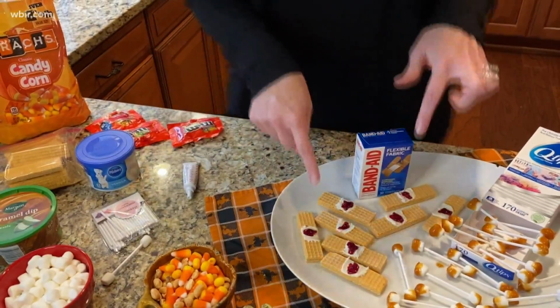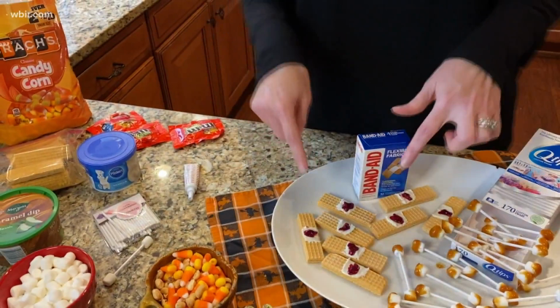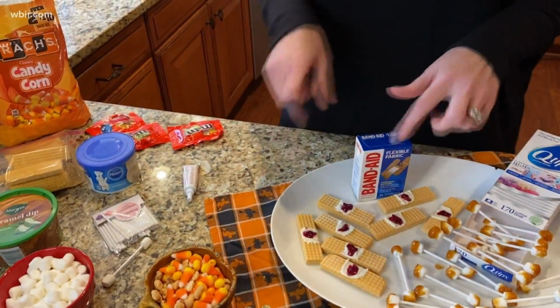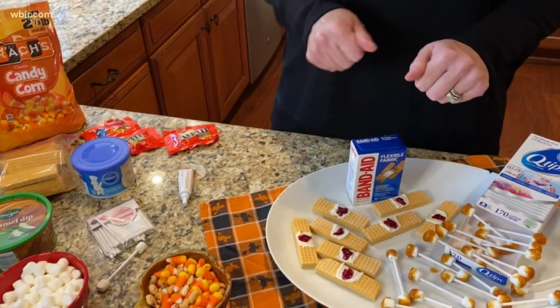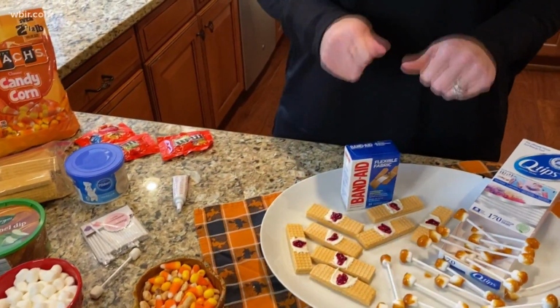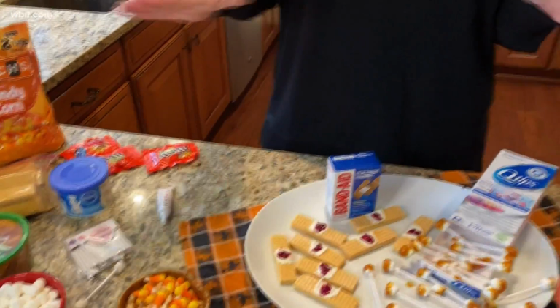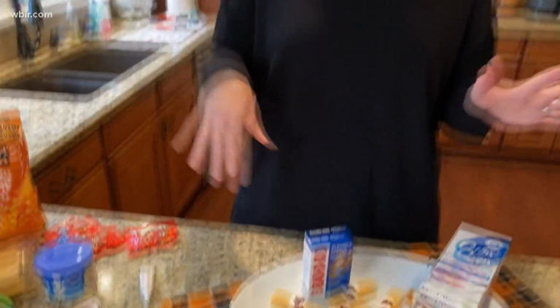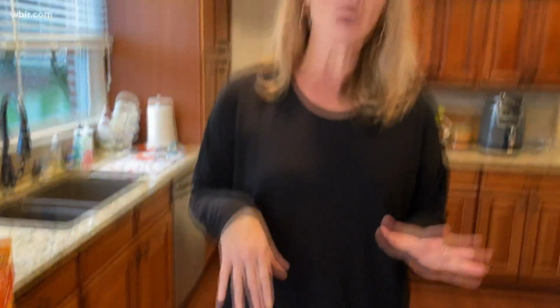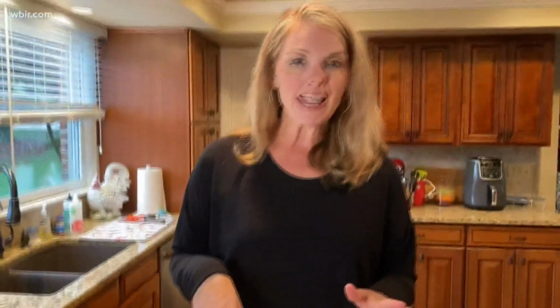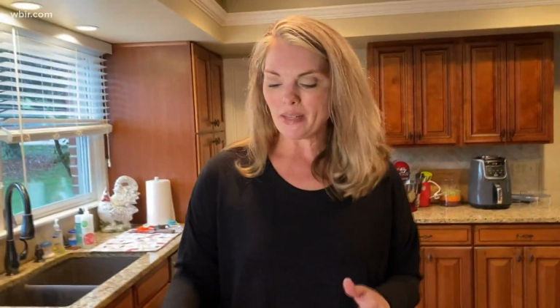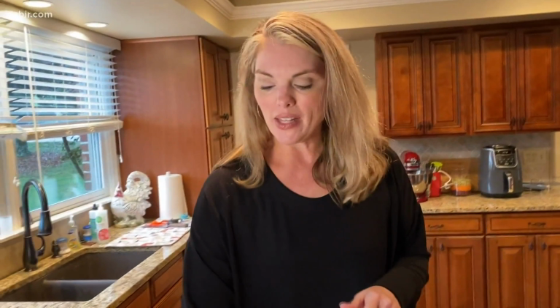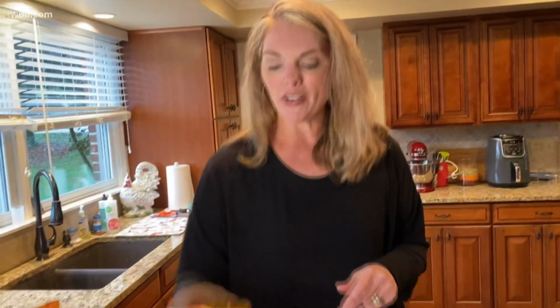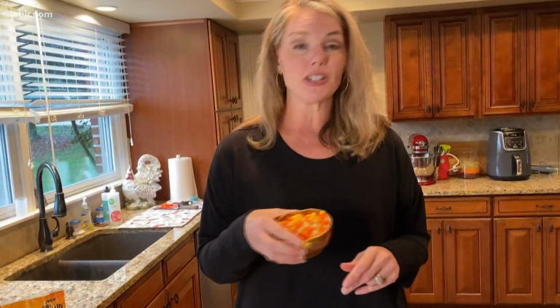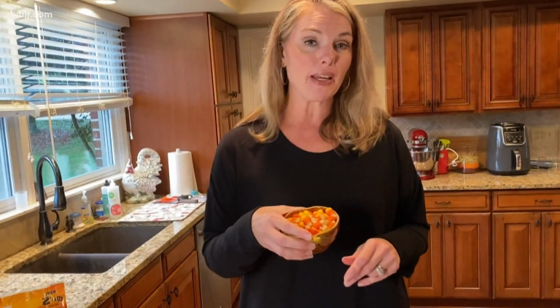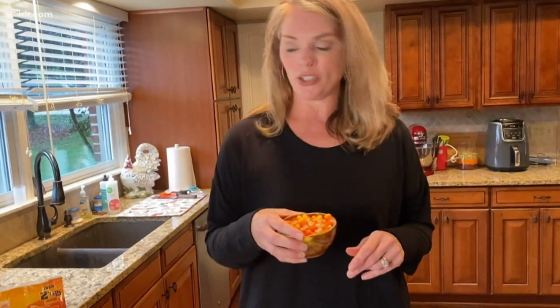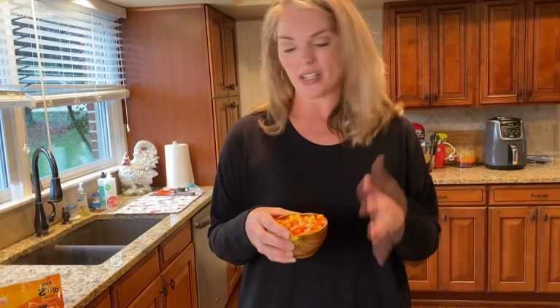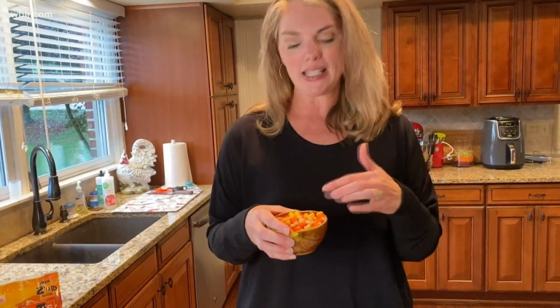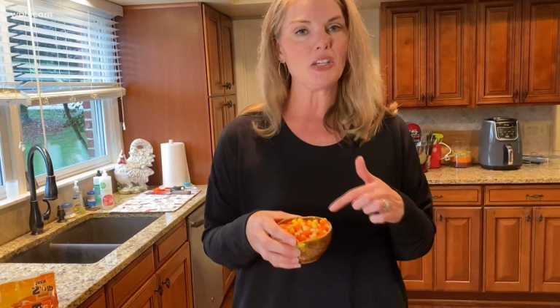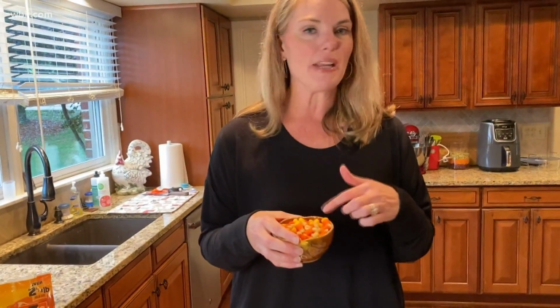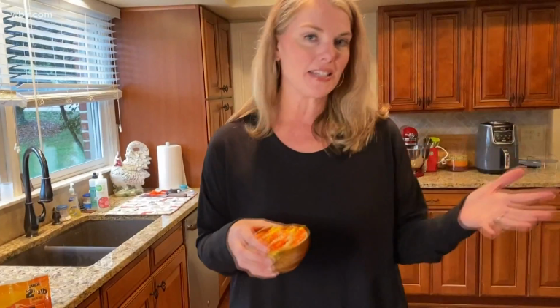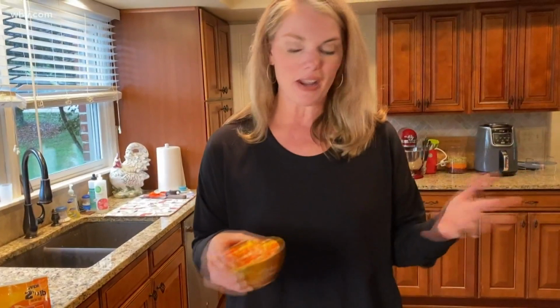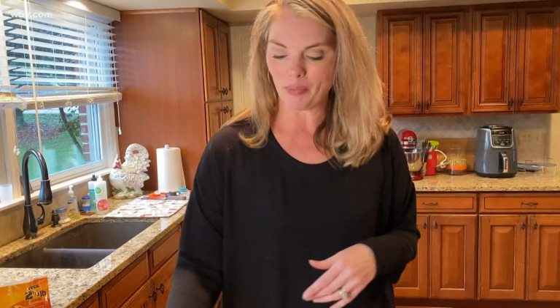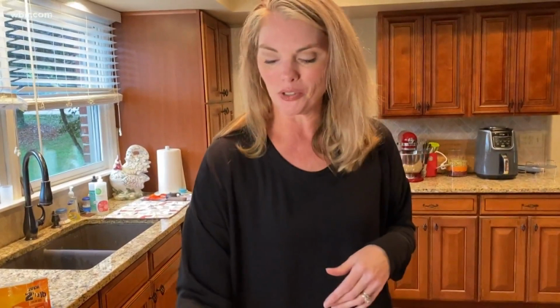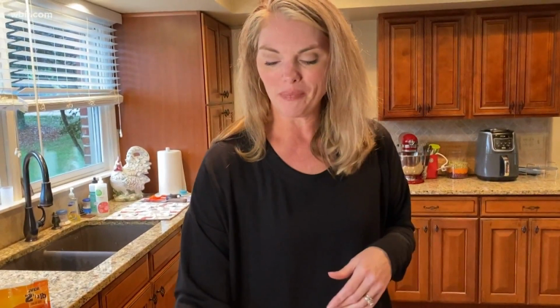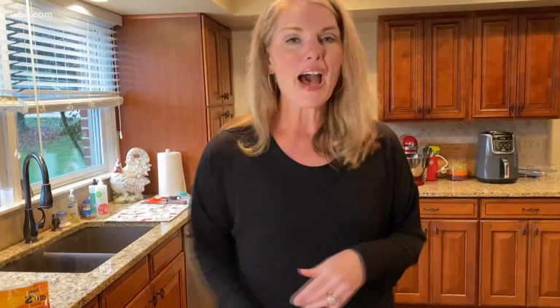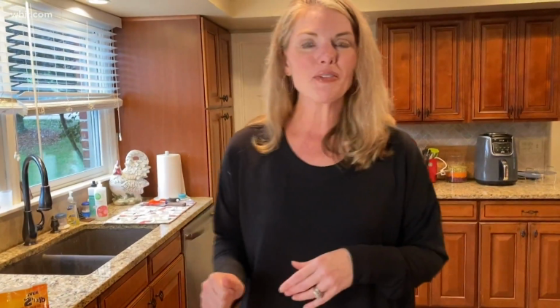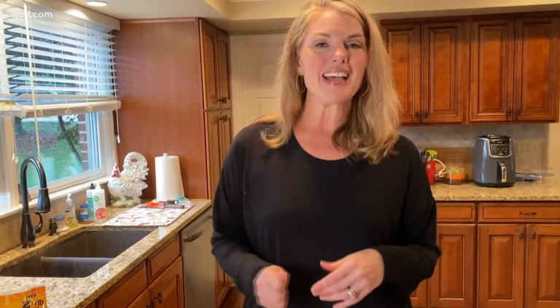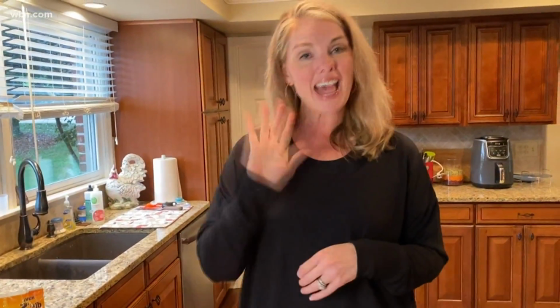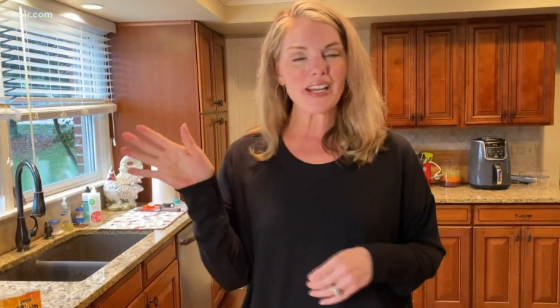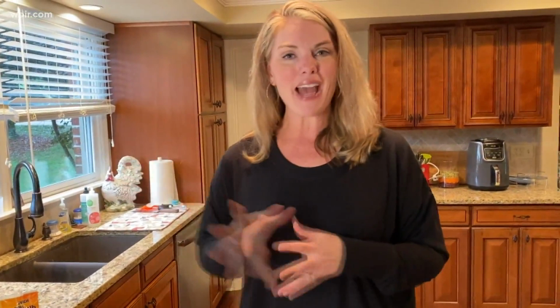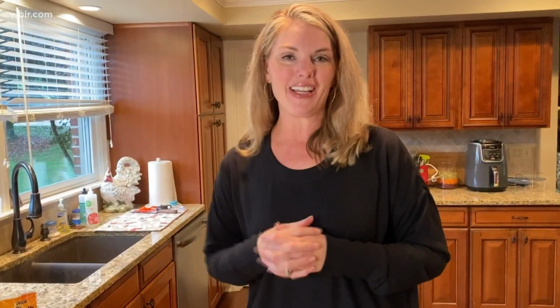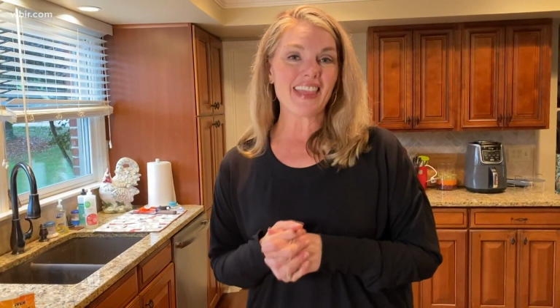Red gel icing goes in the center for the blood on the Bloody Band-Aids. These are always a party hit! And having your snack mix — just easy candy corn and peanuts sitting around for people to enjoy. I hope everyone has a safe and happy Halloween!